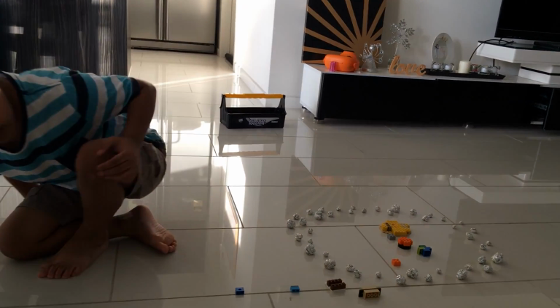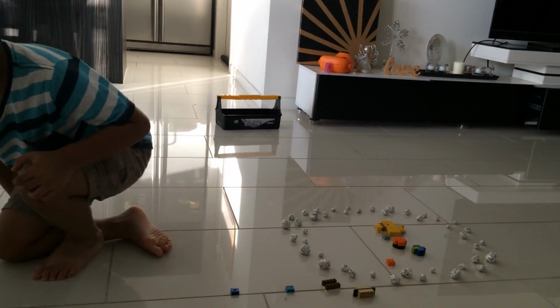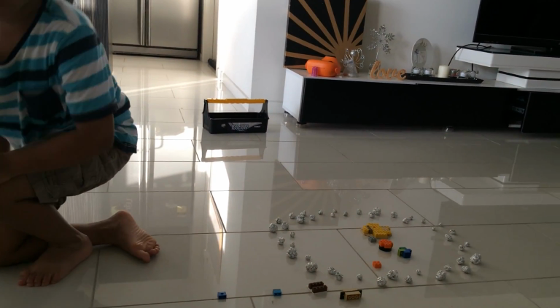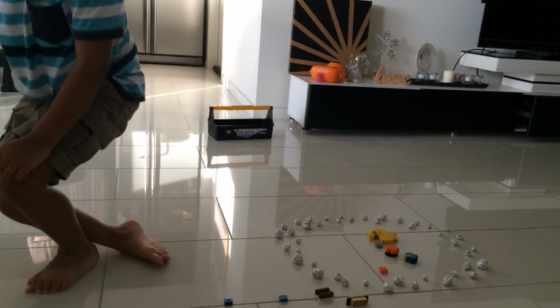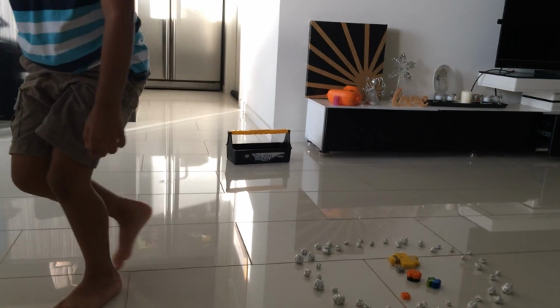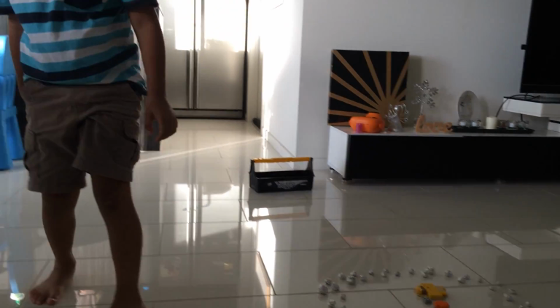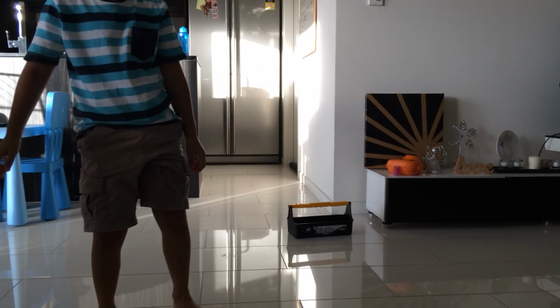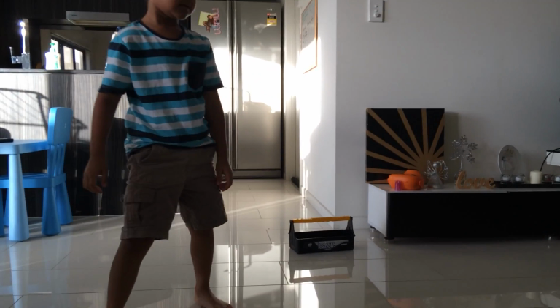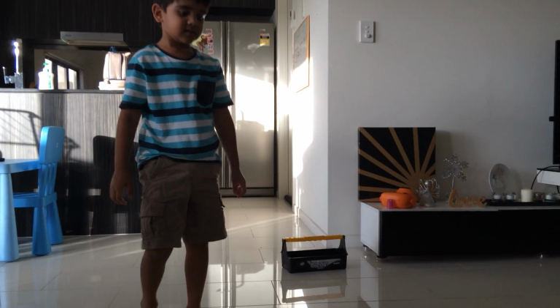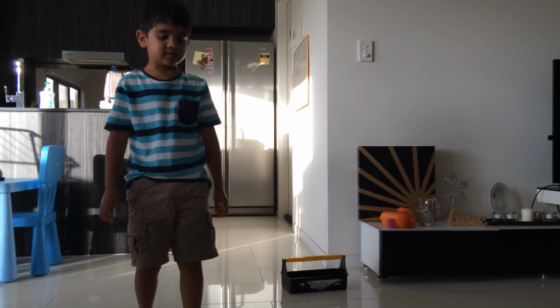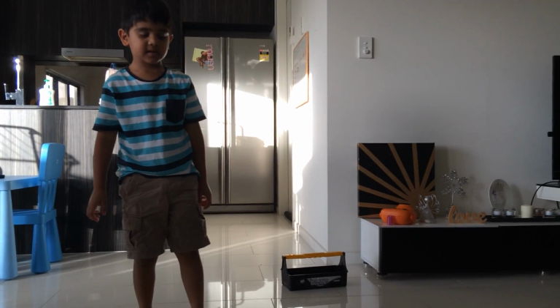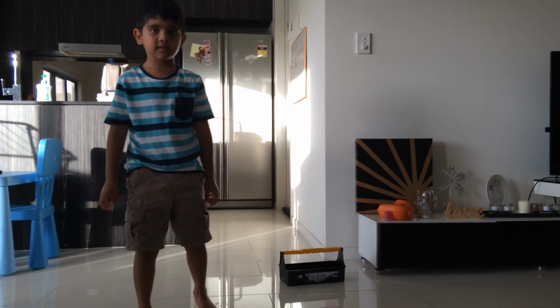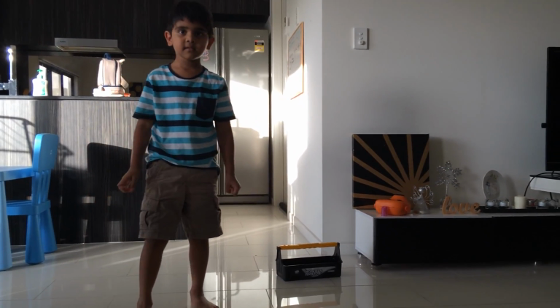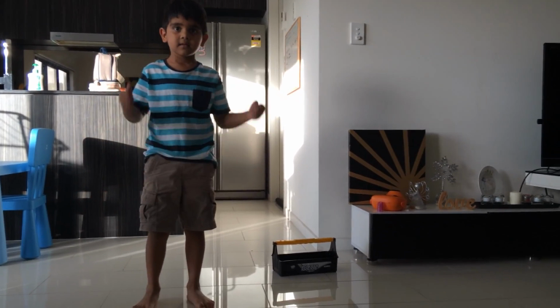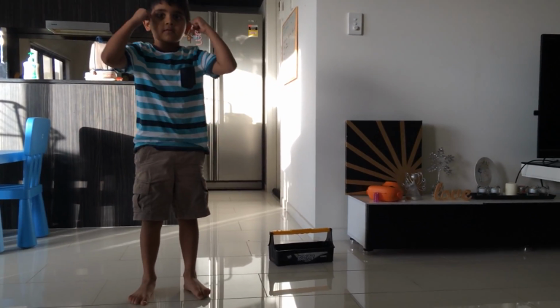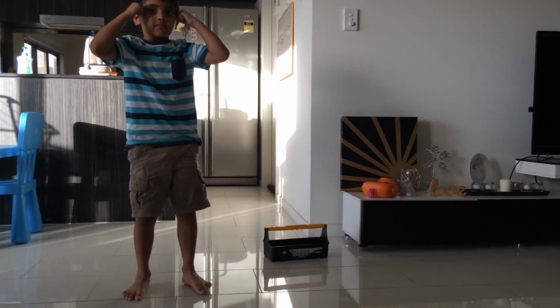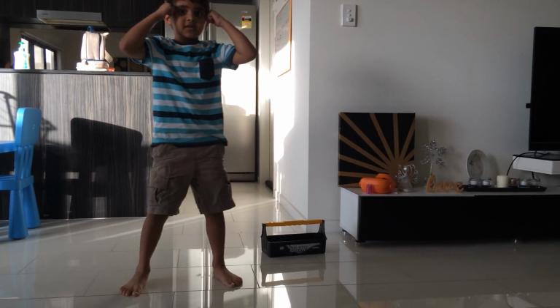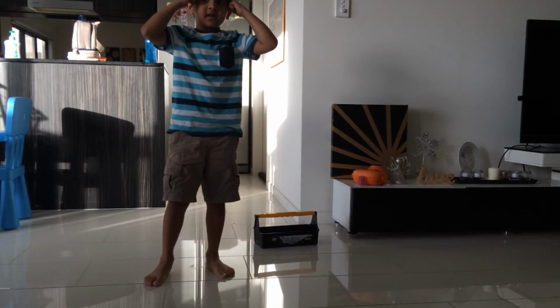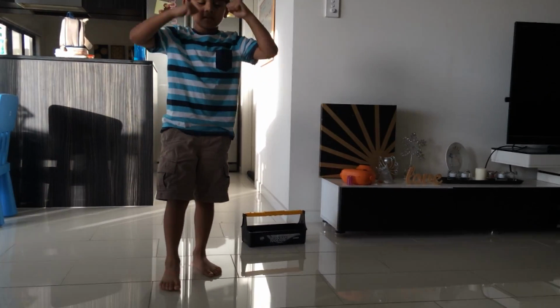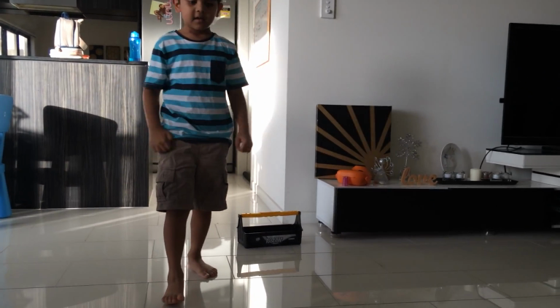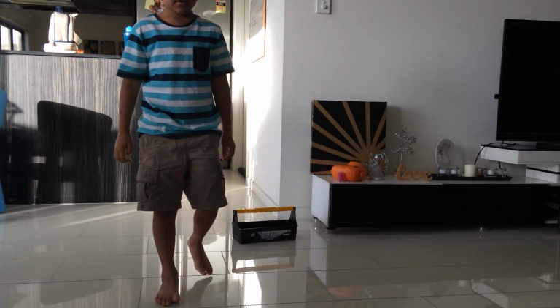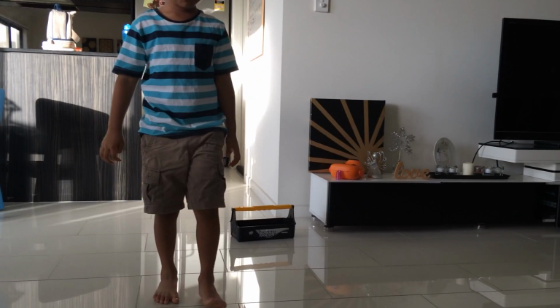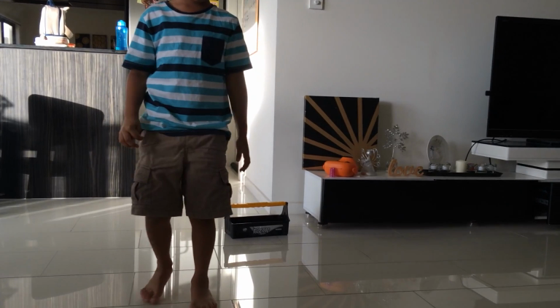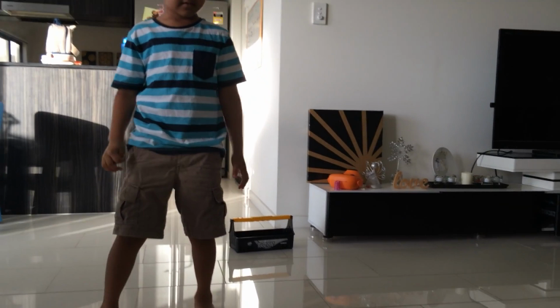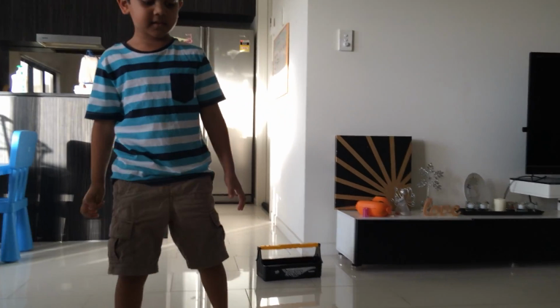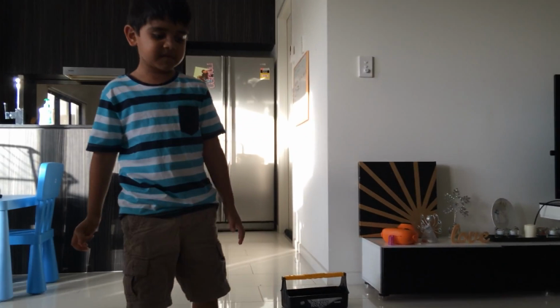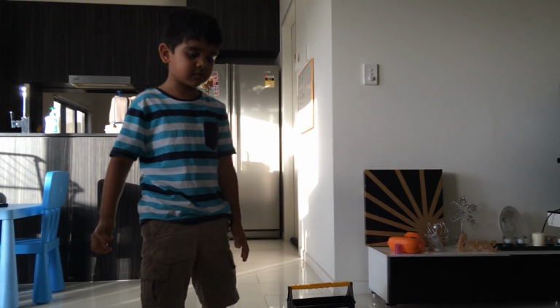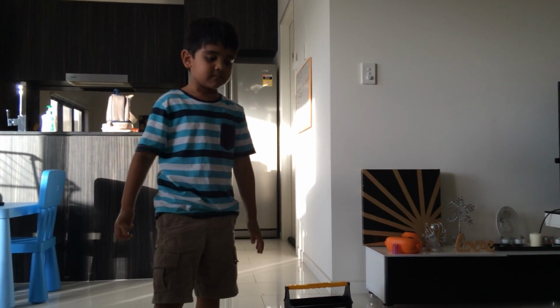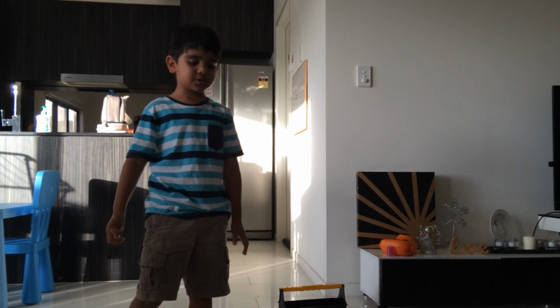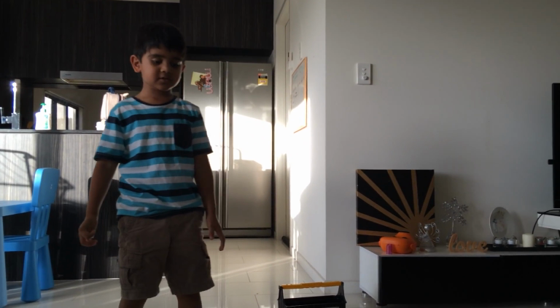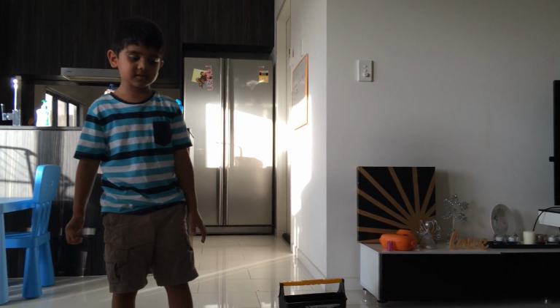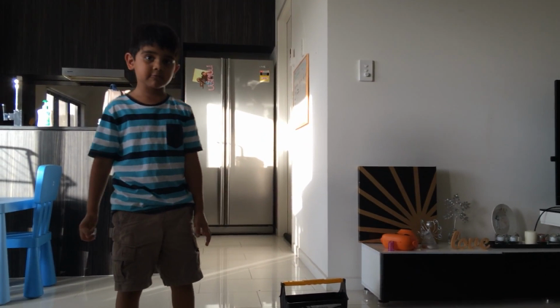That's my whole solar system project done. I hope you like this video. Make sure to subscribe.